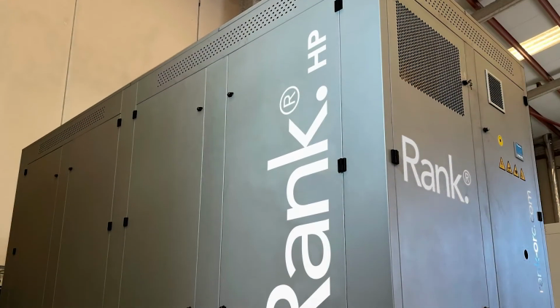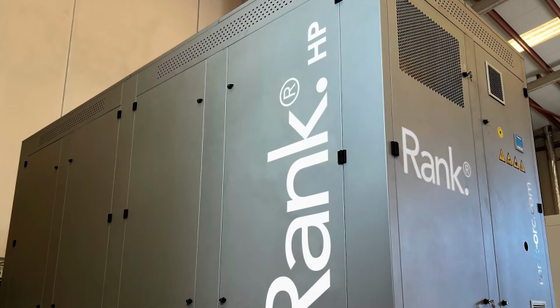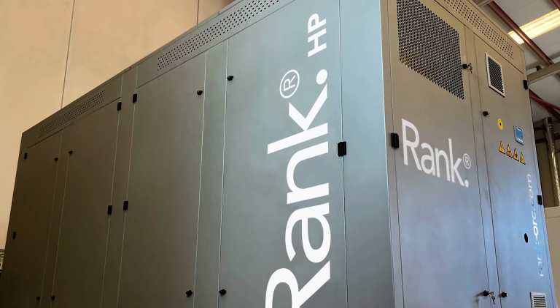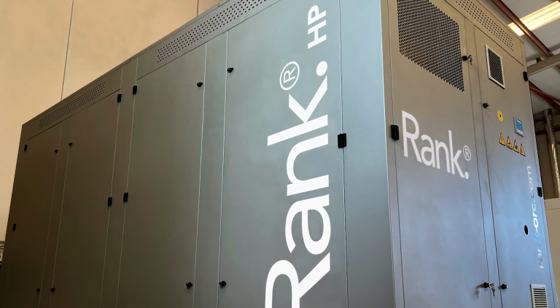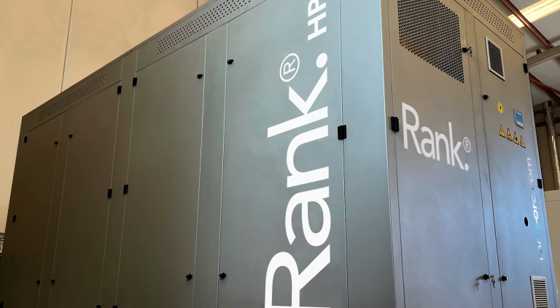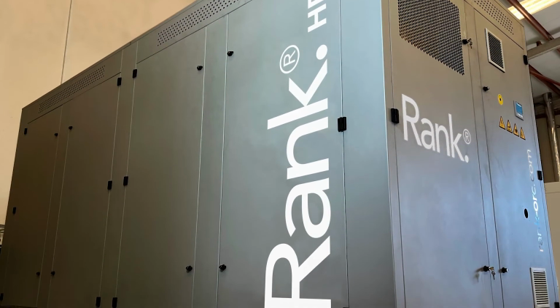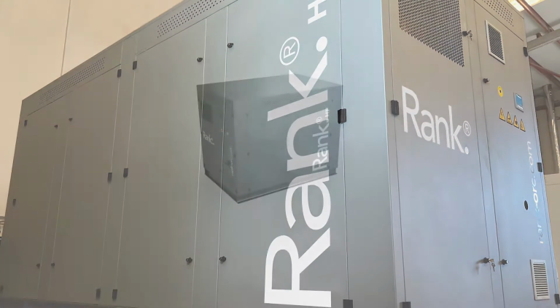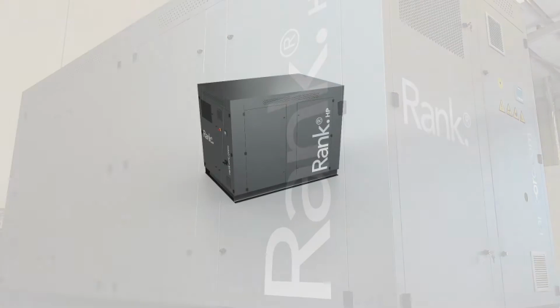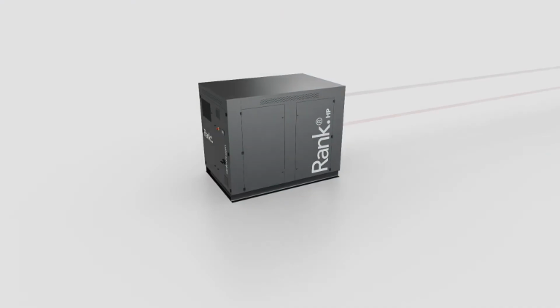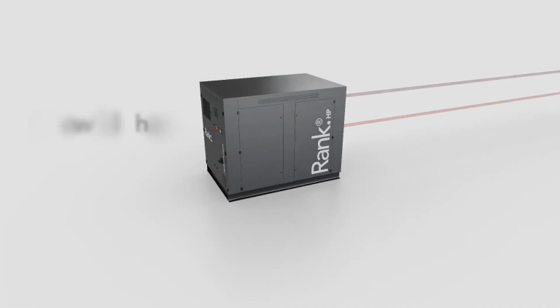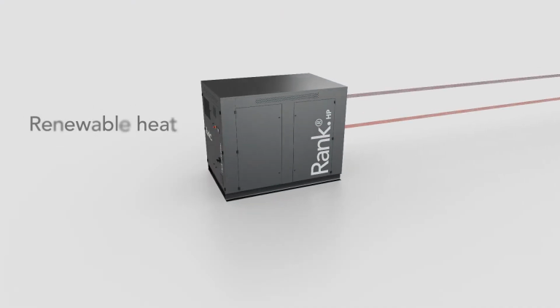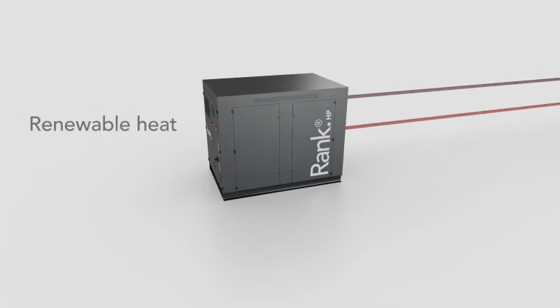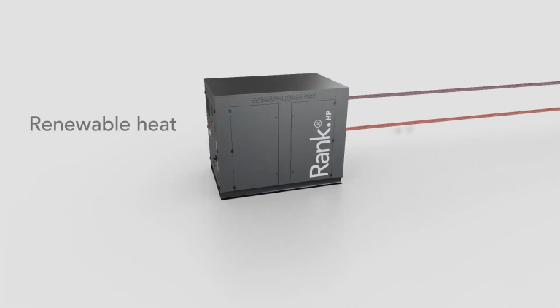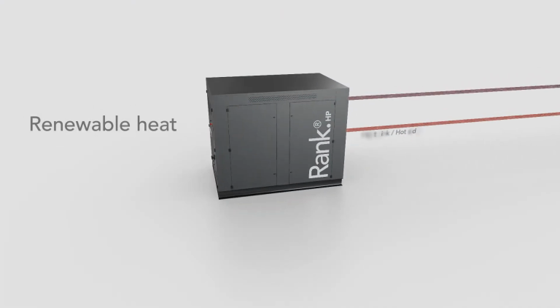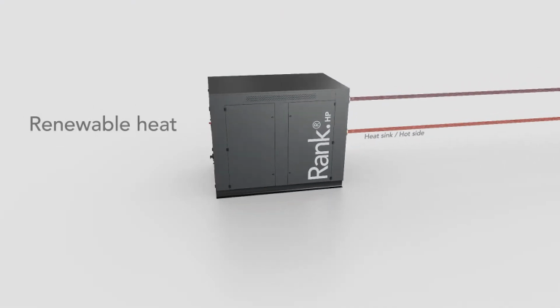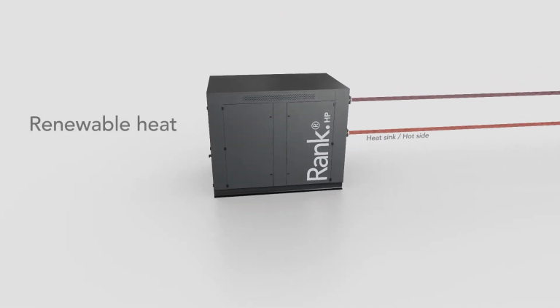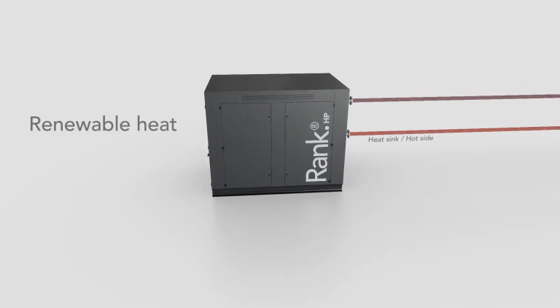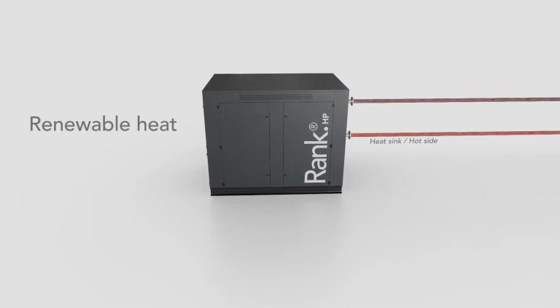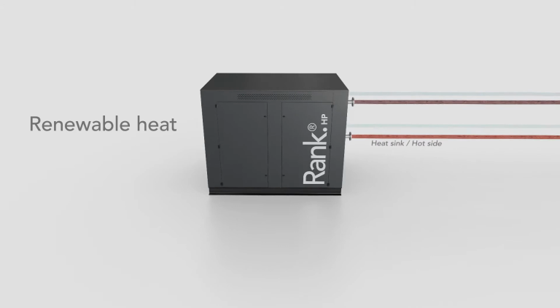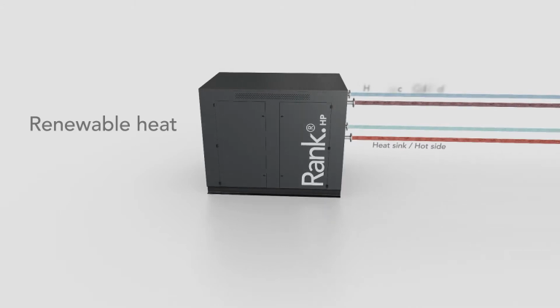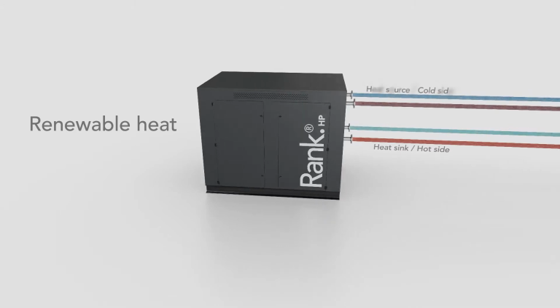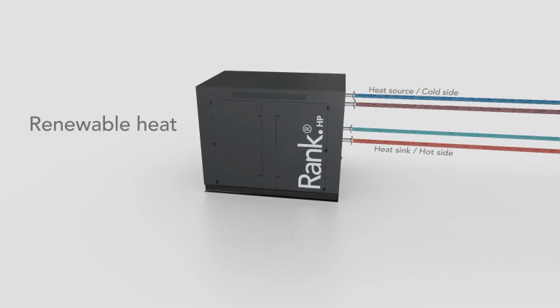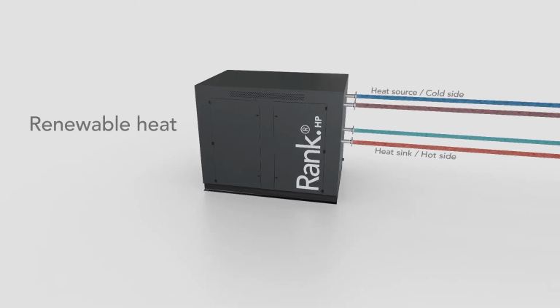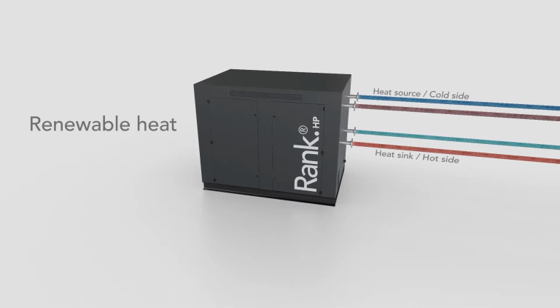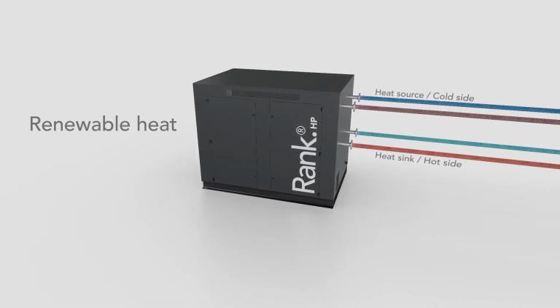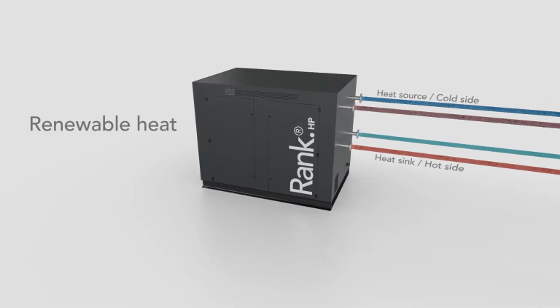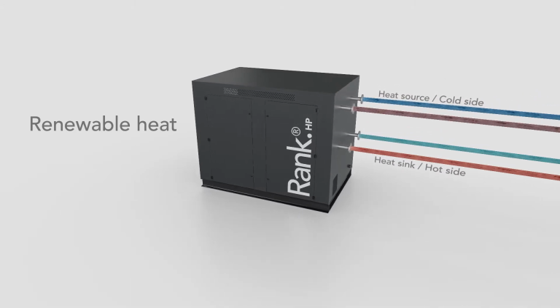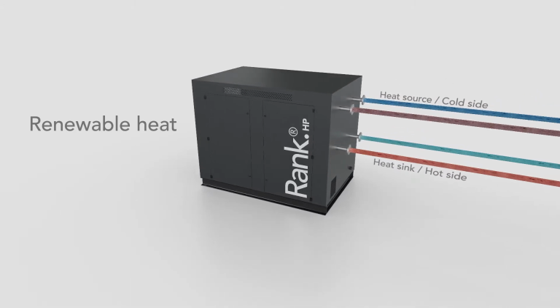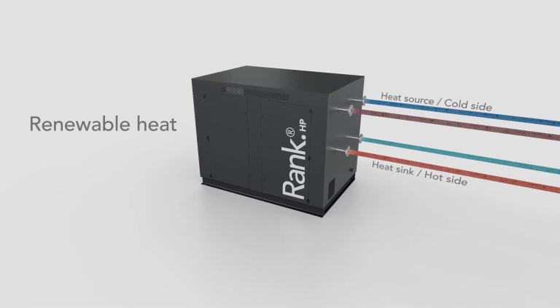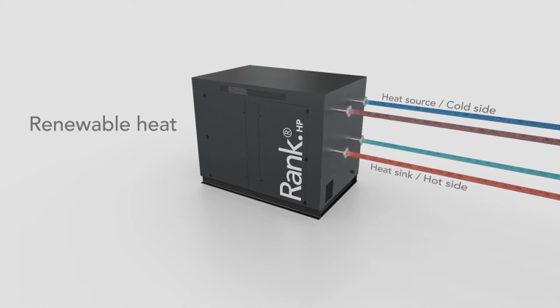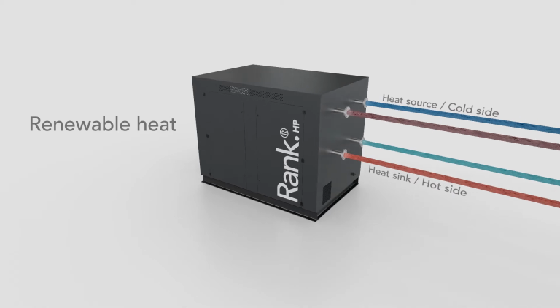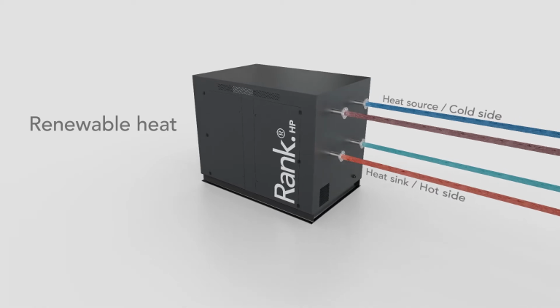Based on vapour compression cycles, high temperature heat pumps sufficiently provide renewable heat from 100 degrees Celsius. These systems revalorise waste and renewable heat, increasing its temperature to useful levels in industrial processes.